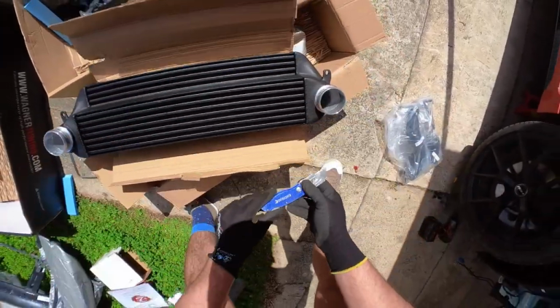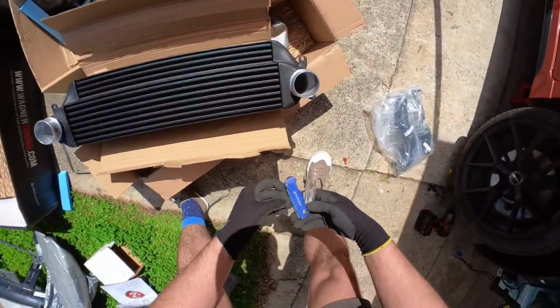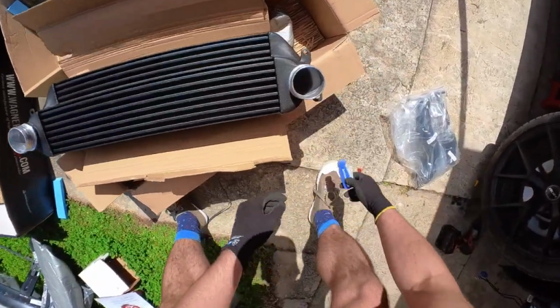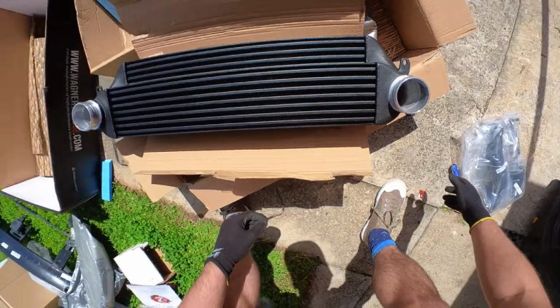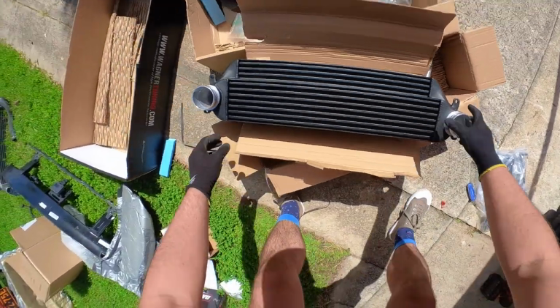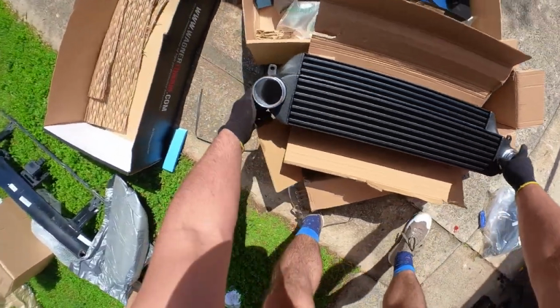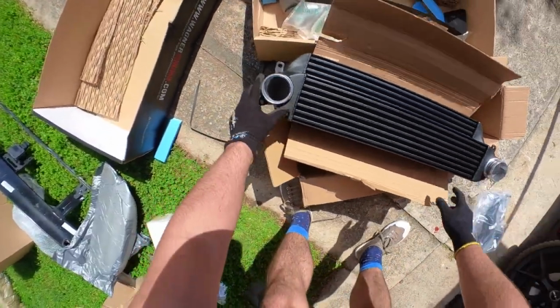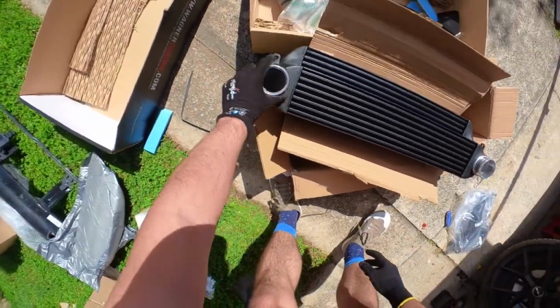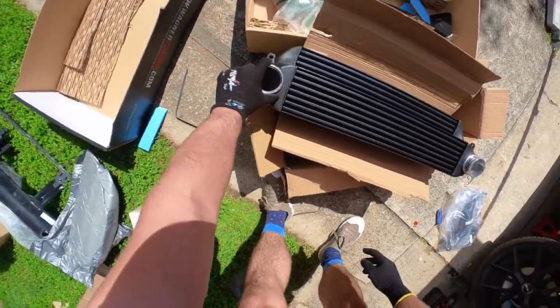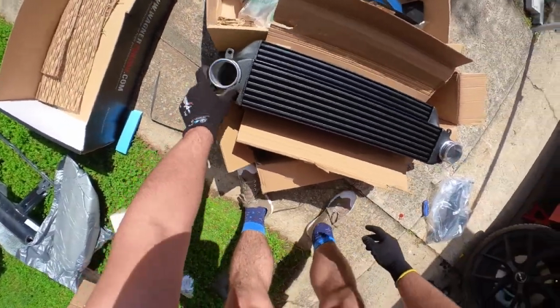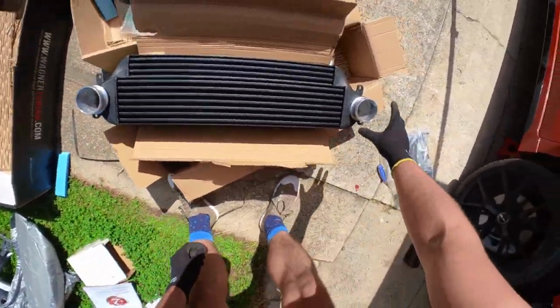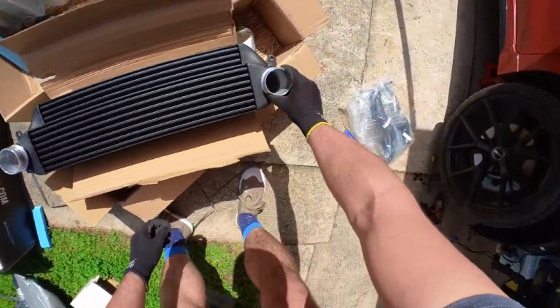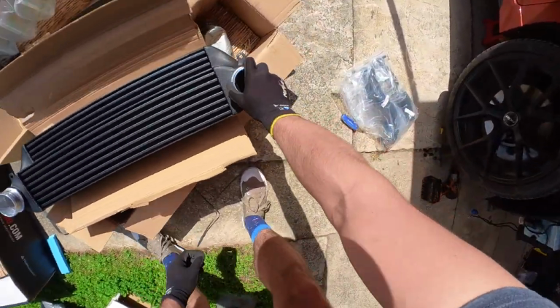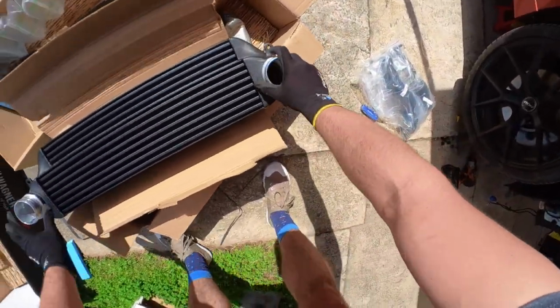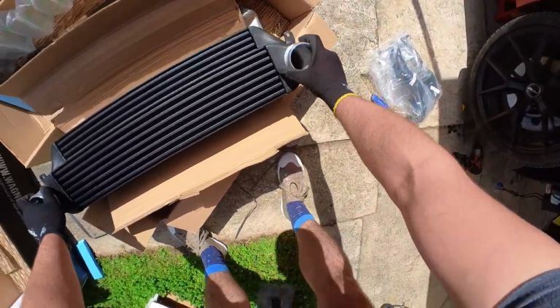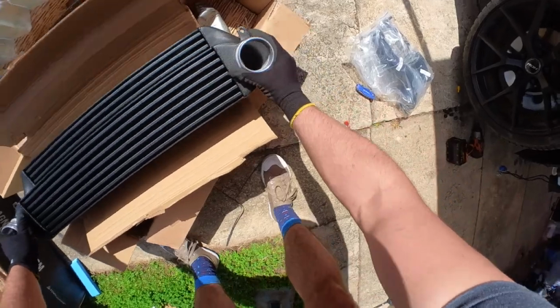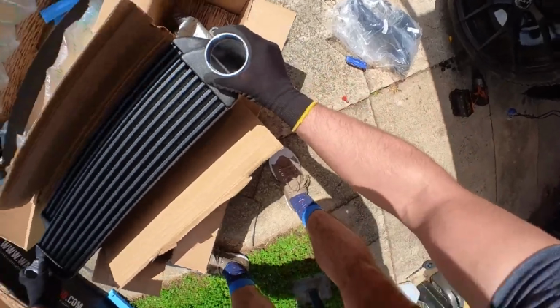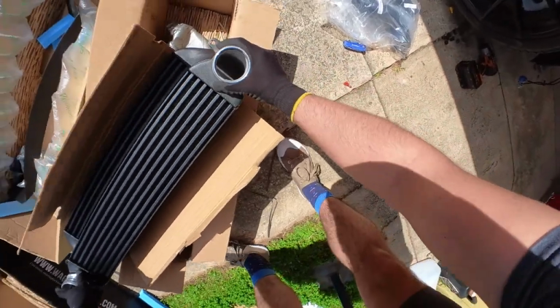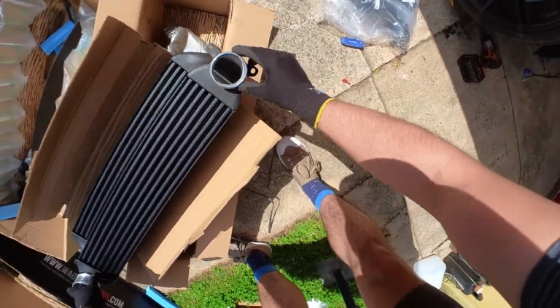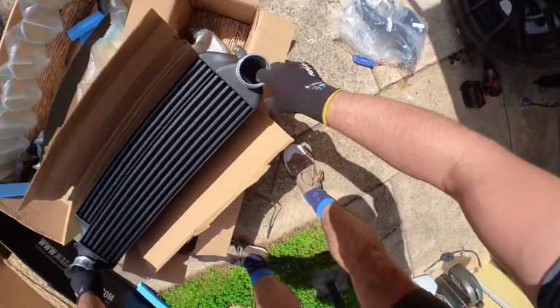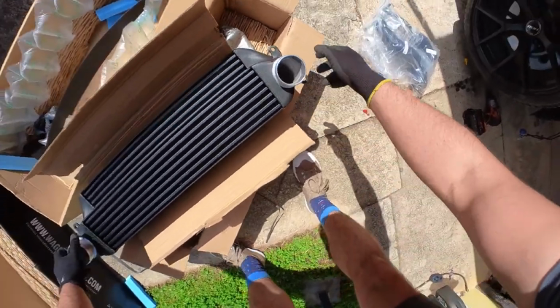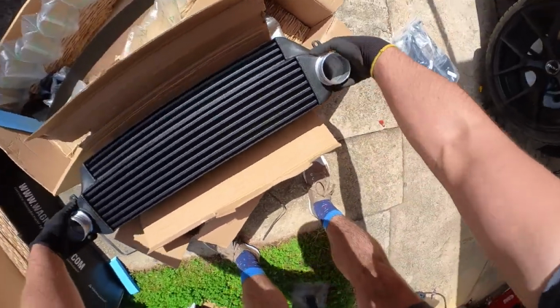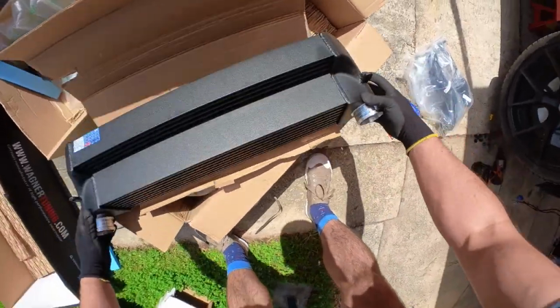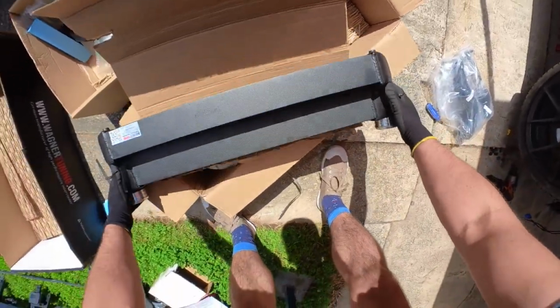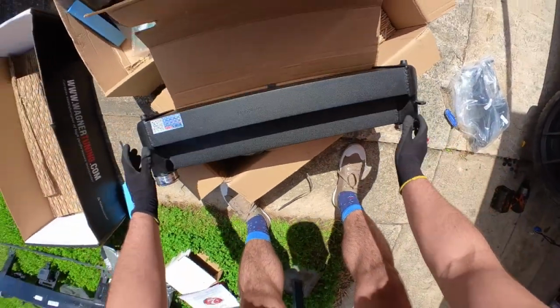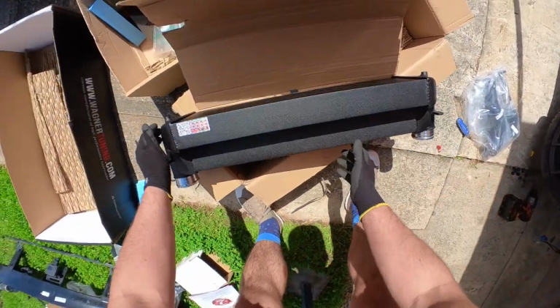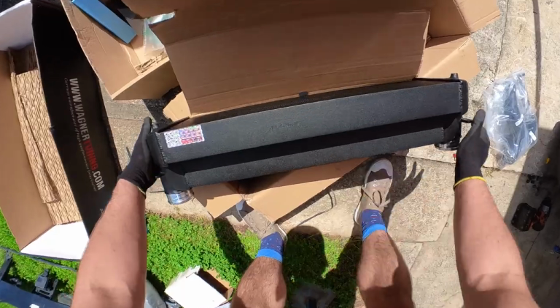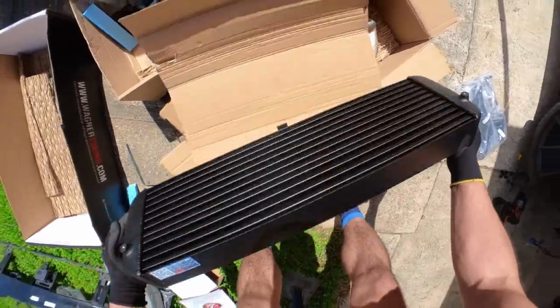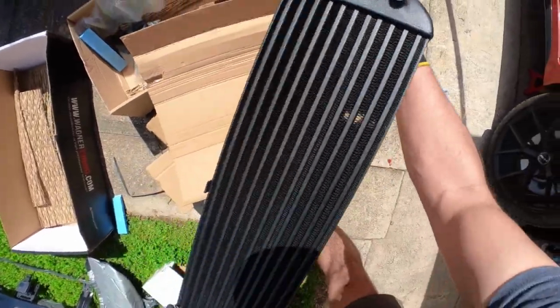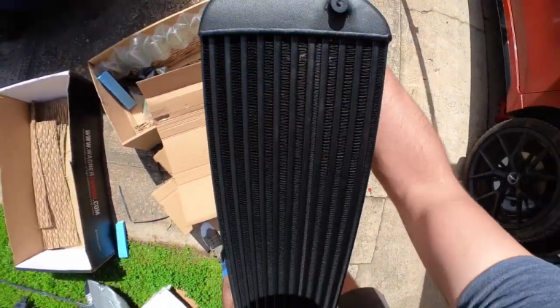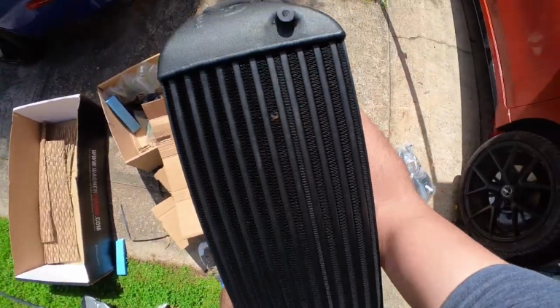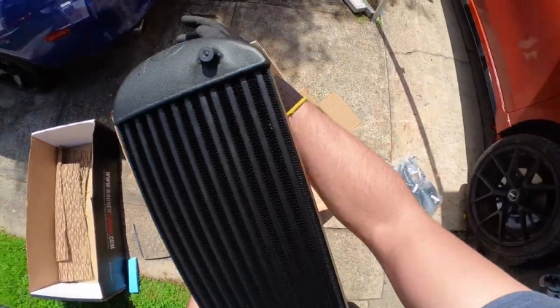Here we have it — this is the back of the Wagner intercooler. Nice big inlets and outlets; that's the inlet there with a big clear entry path straight down into the intercooler core, not like the stock one. And that's the front of the core there.